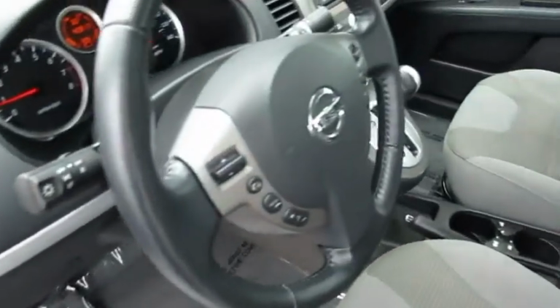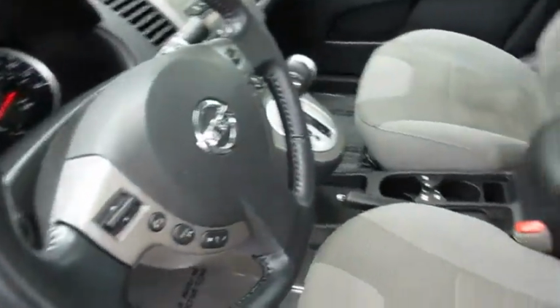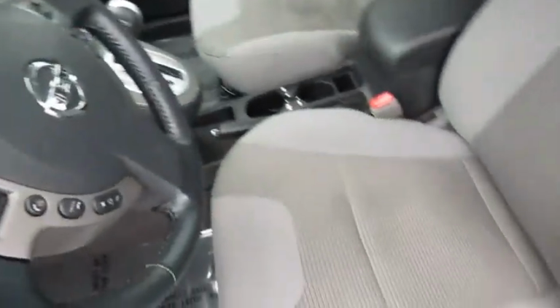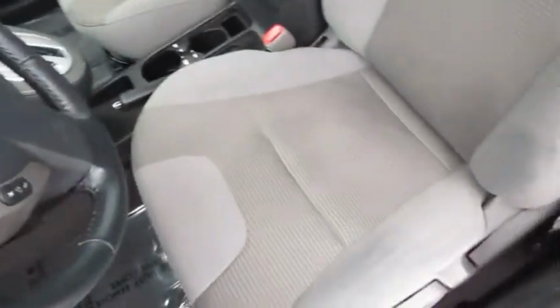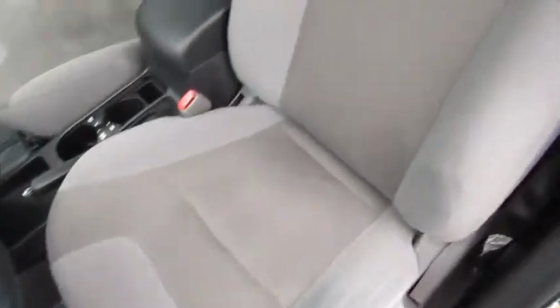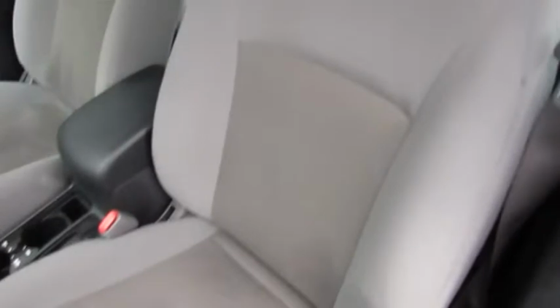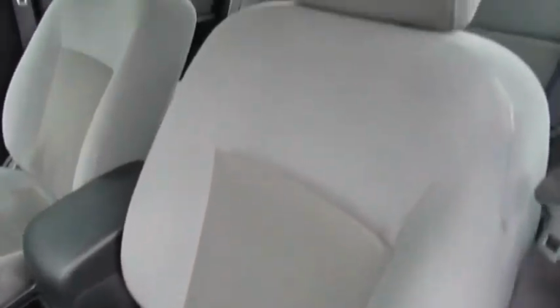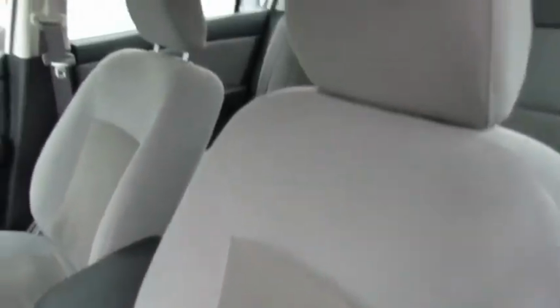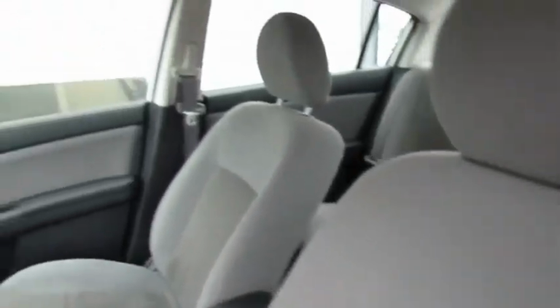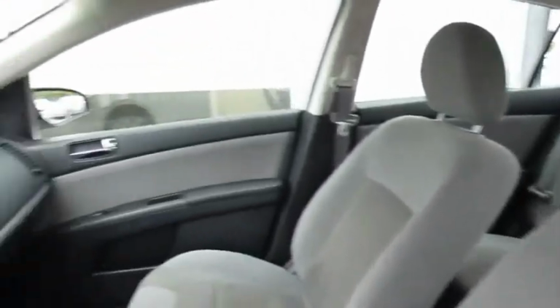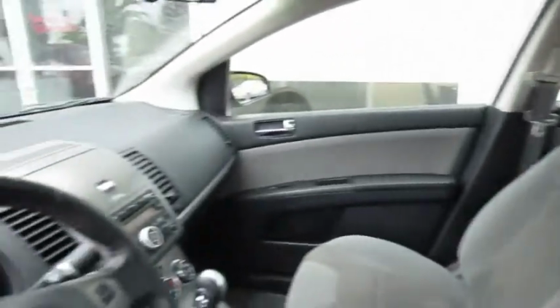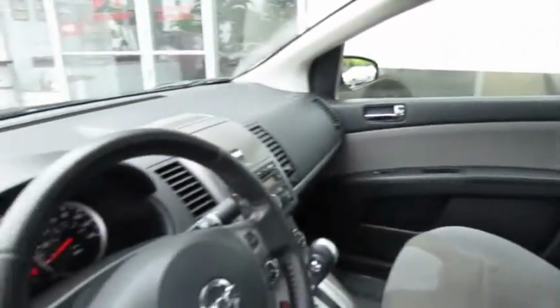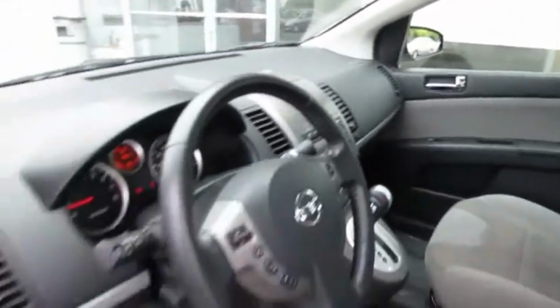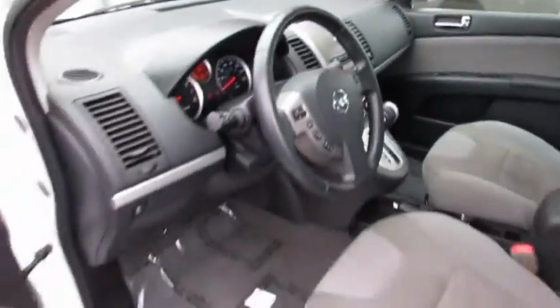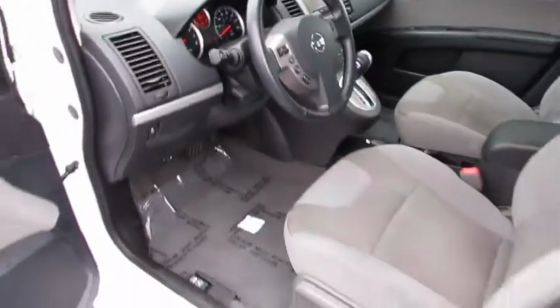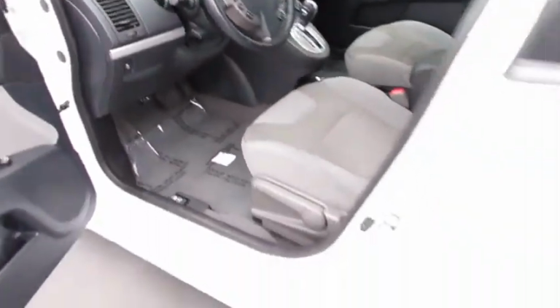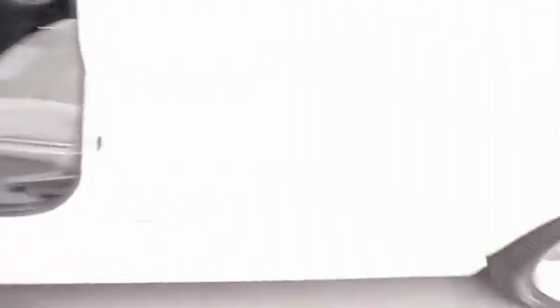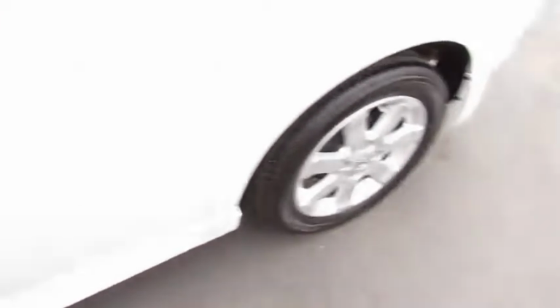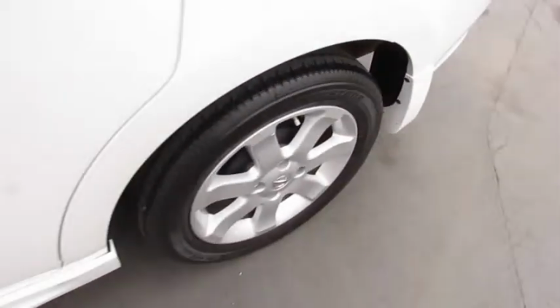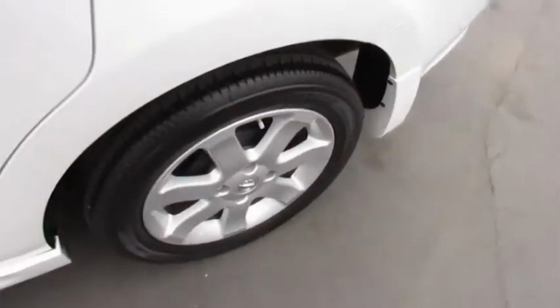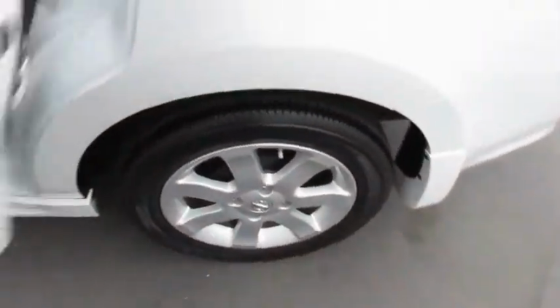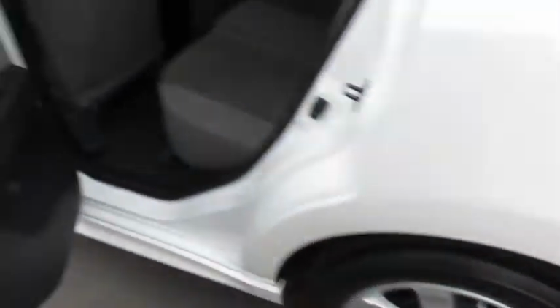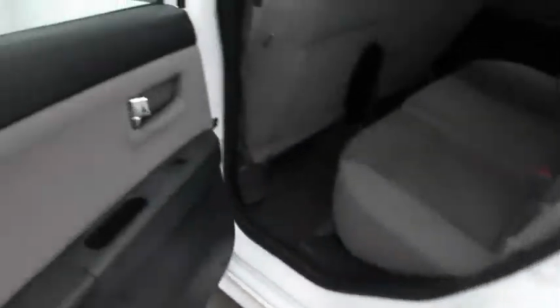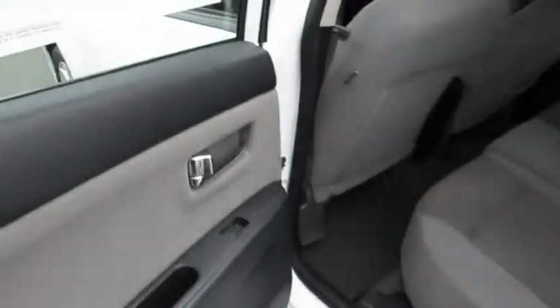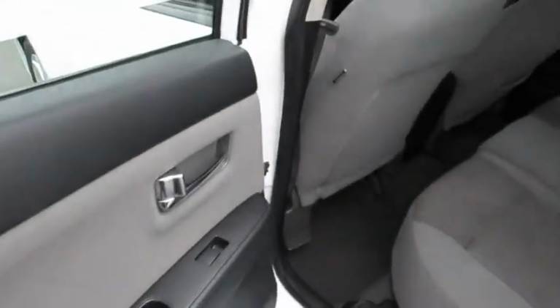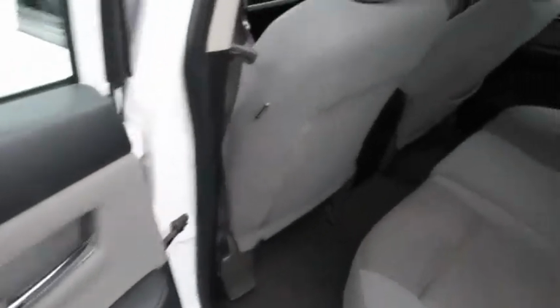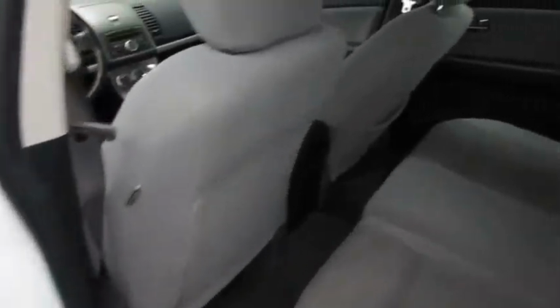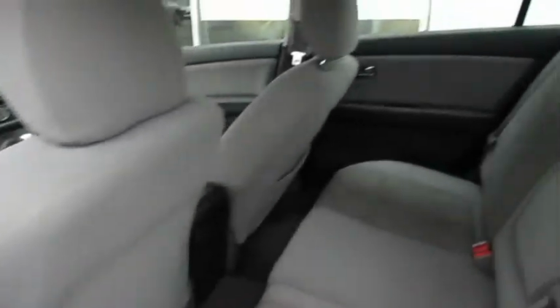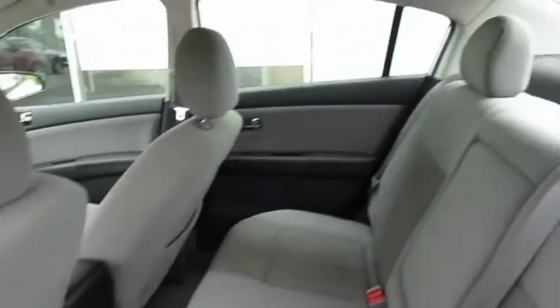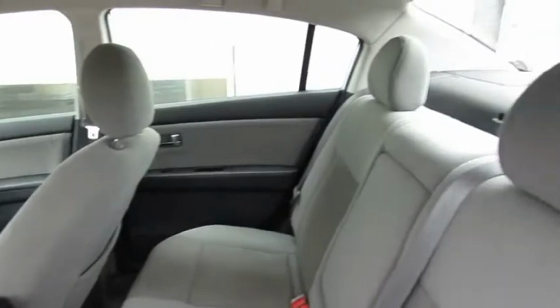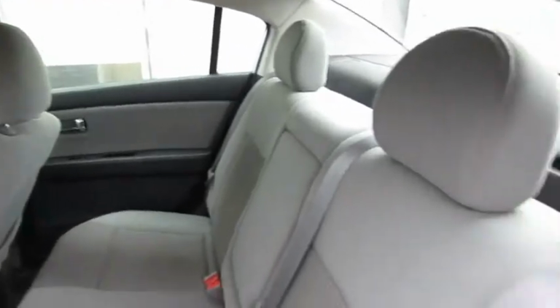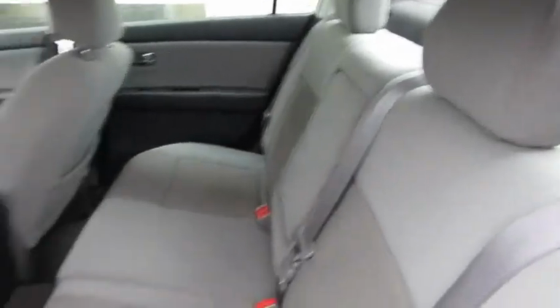Stability control, traction control, anti-lock braking system, keyless entry, steering wheel audio controls, power steering, adjustable steering wheel, driver airbag, cruise control, aluminum wheels, FWD.